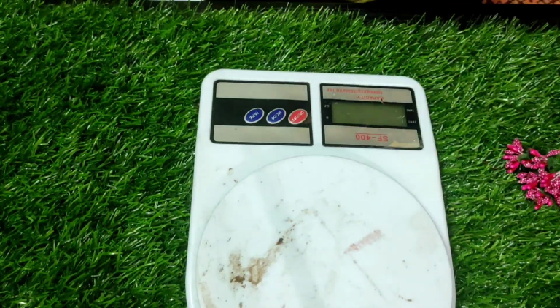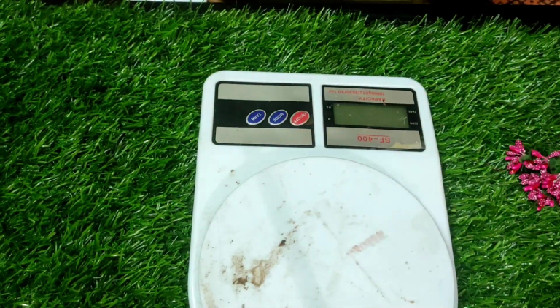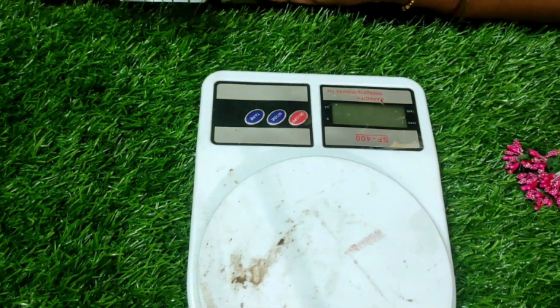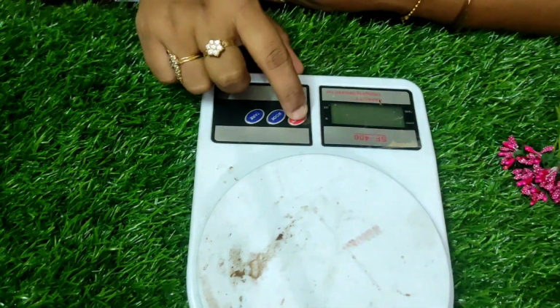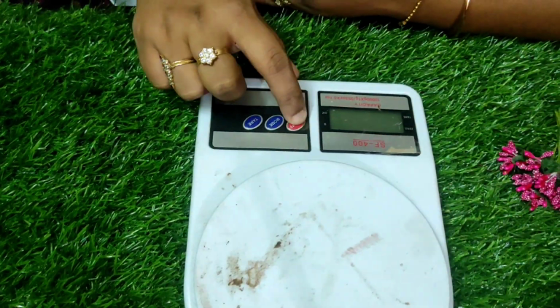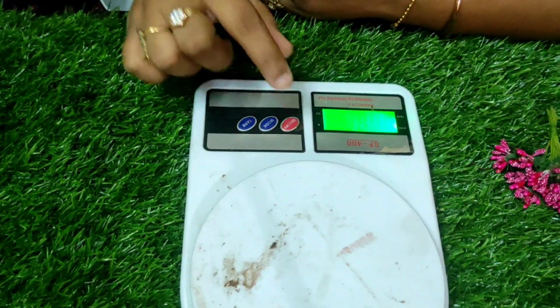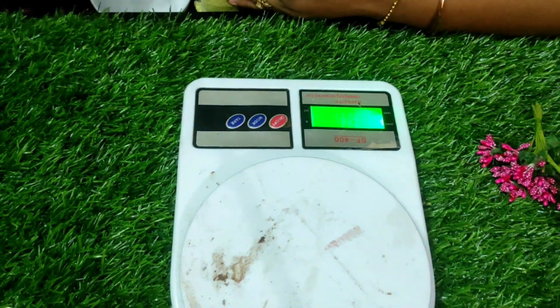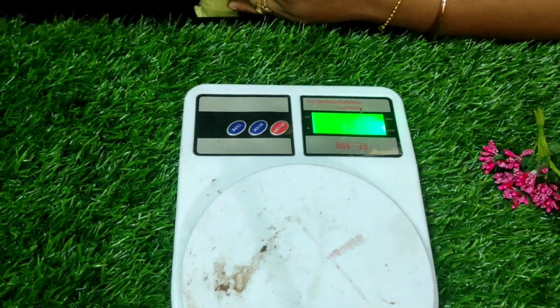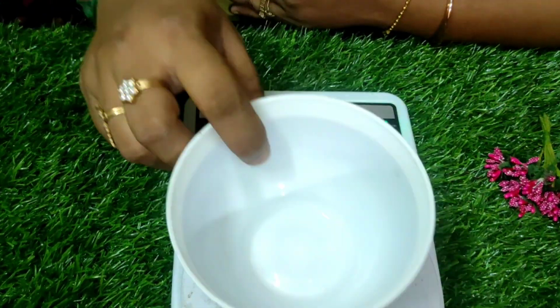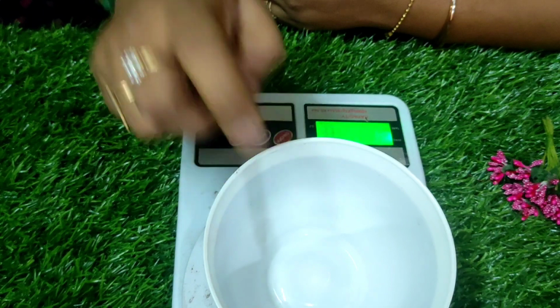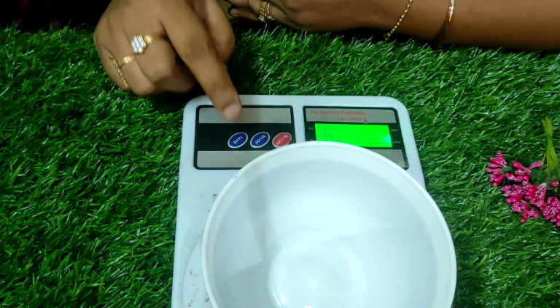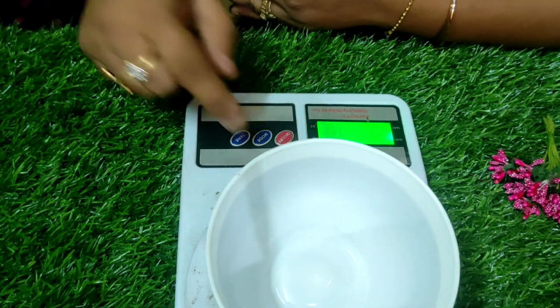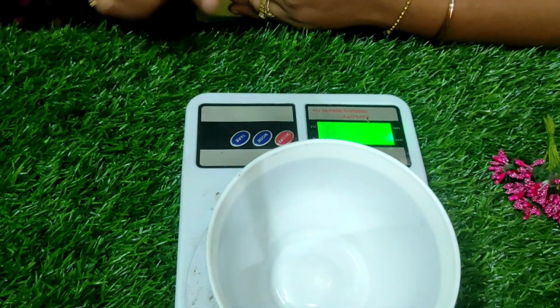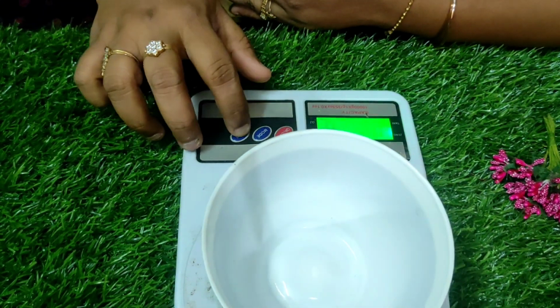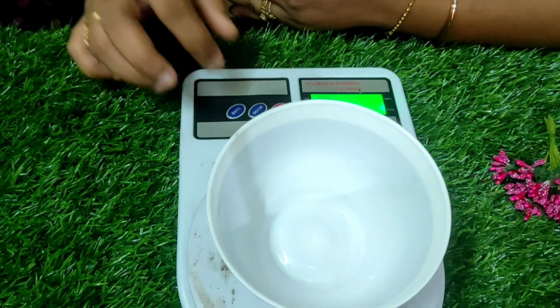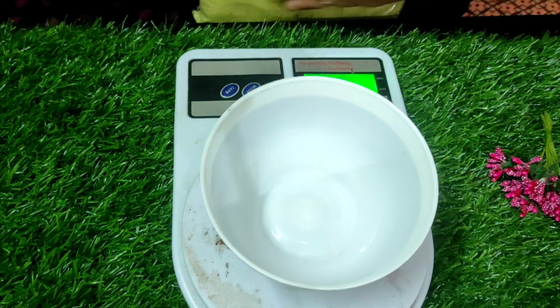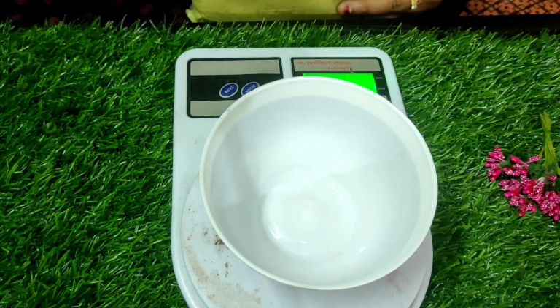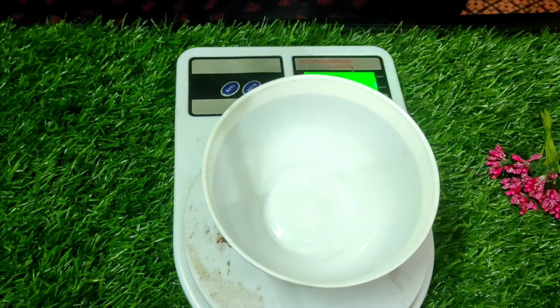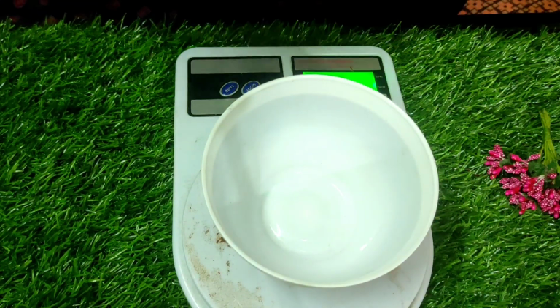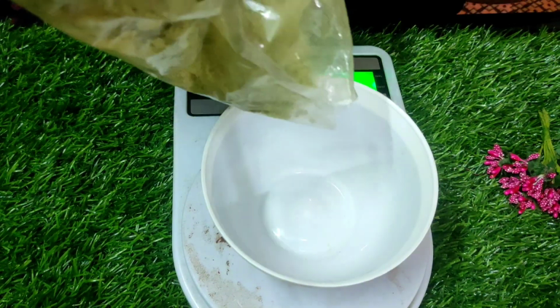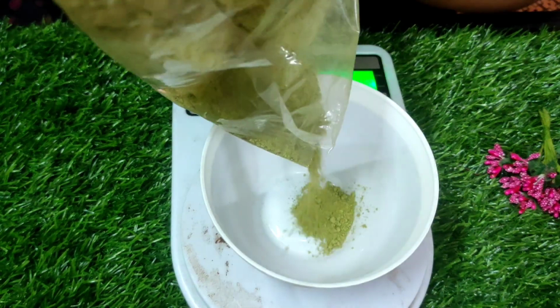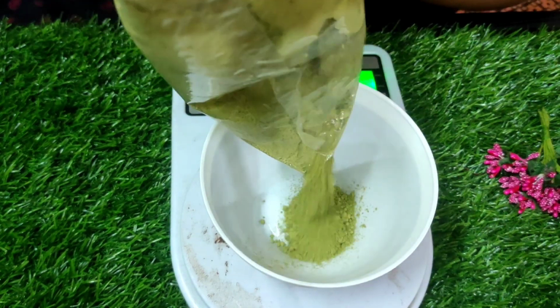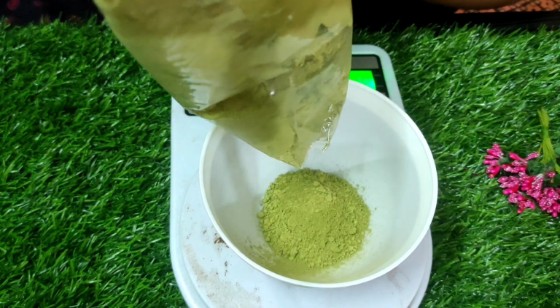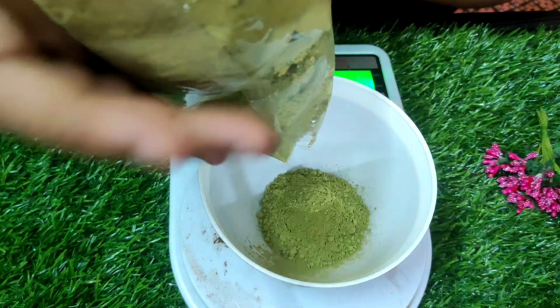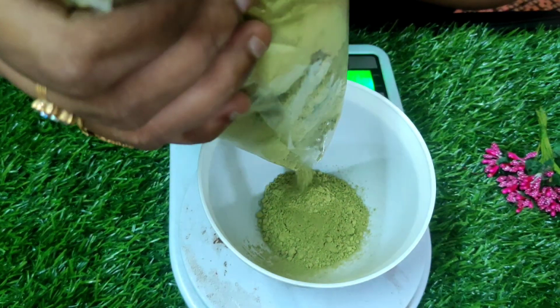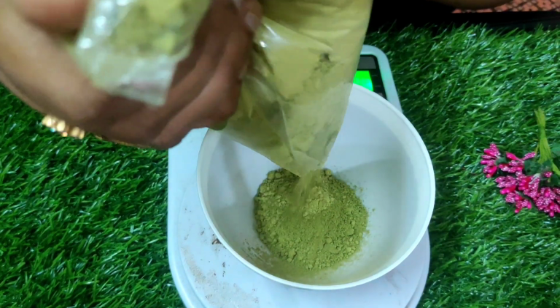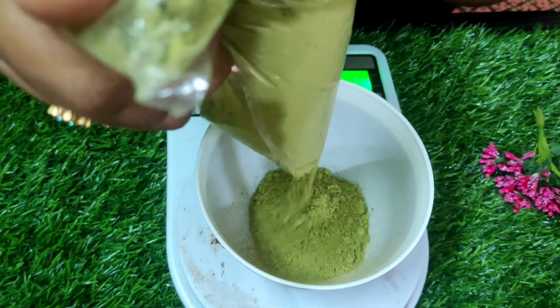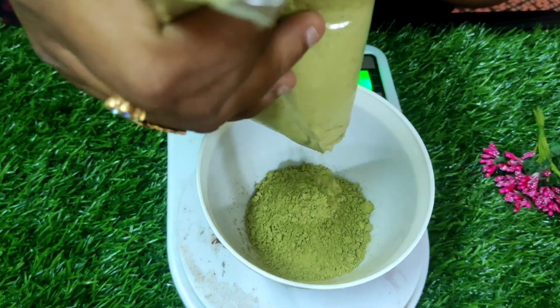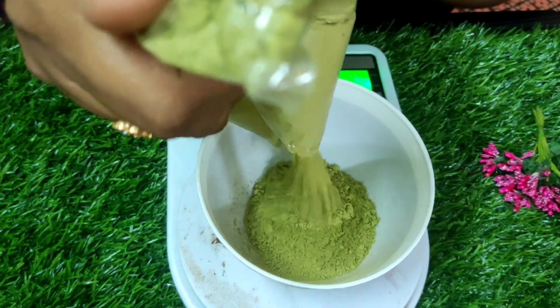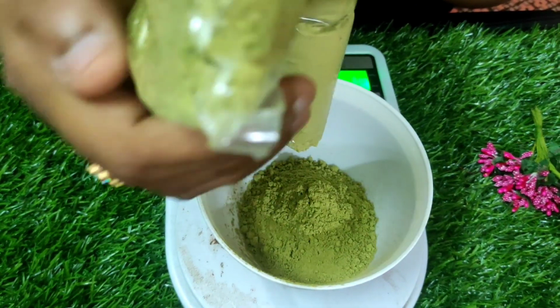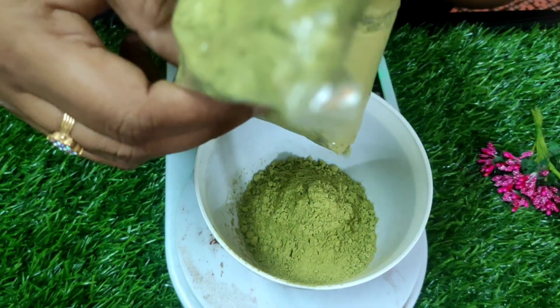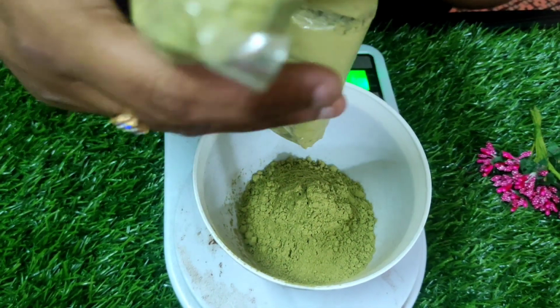Hi, today we are going to see the mixology class. I have kept the measuring cup and have zeroed the scale — the tare — so the bowl weight will not be considered. Now we are going to add henna powder.